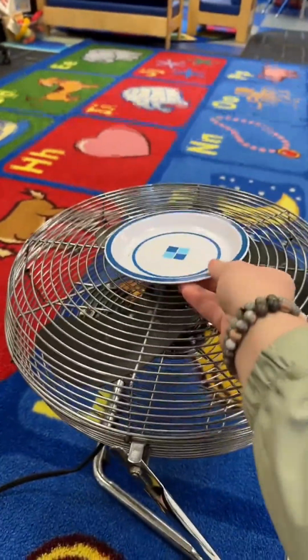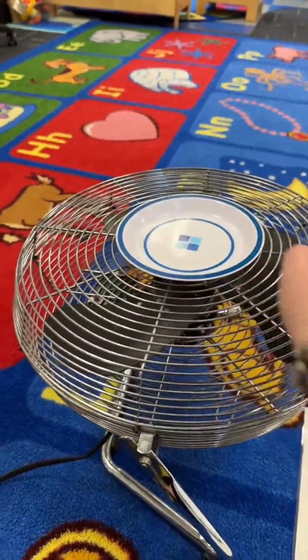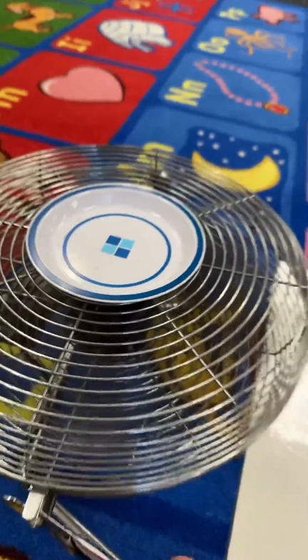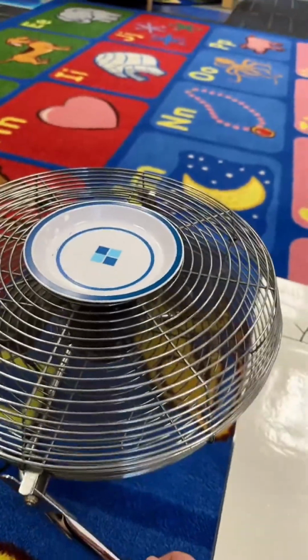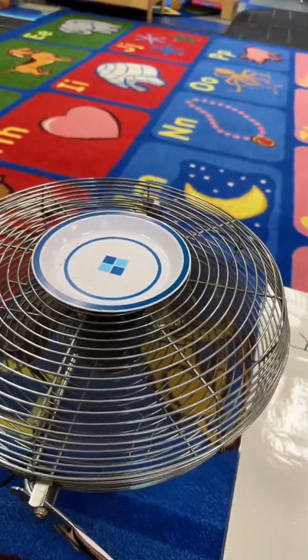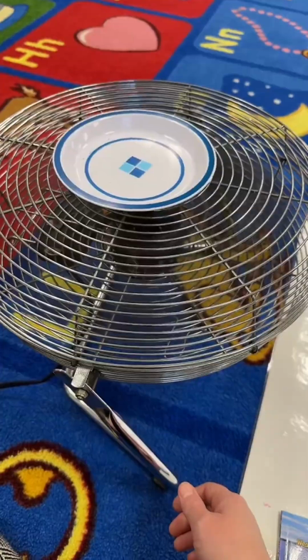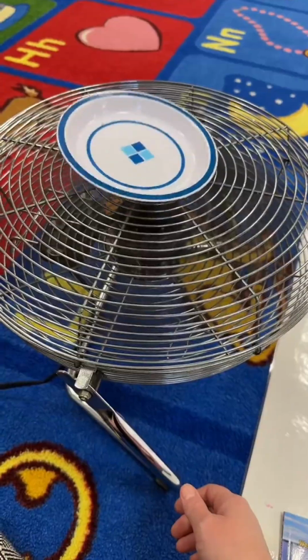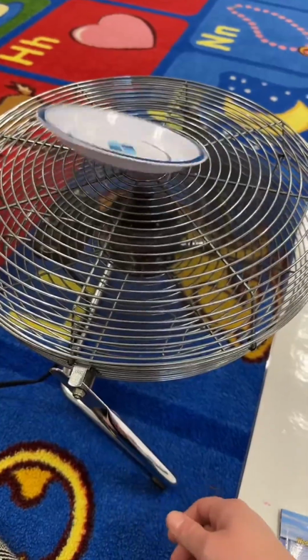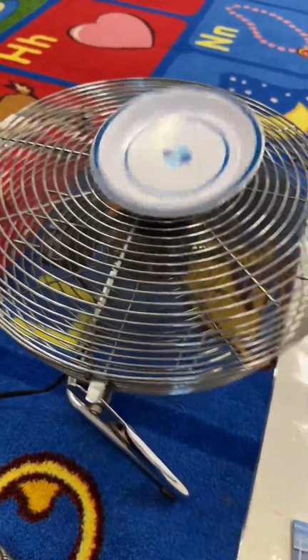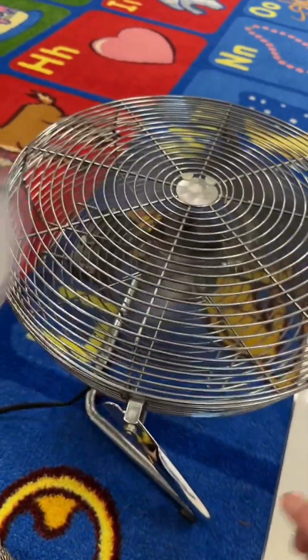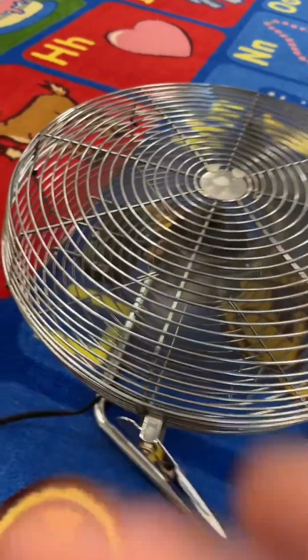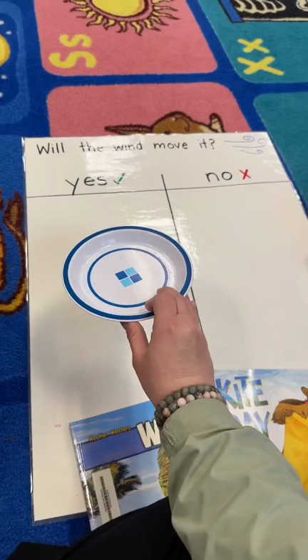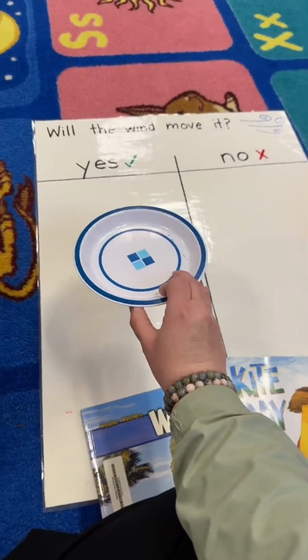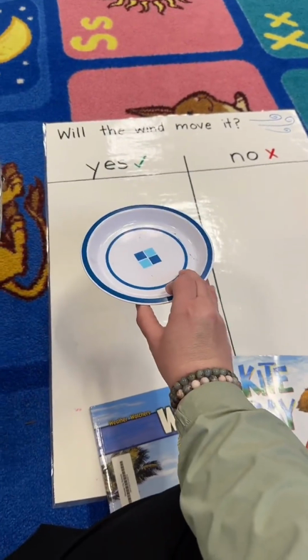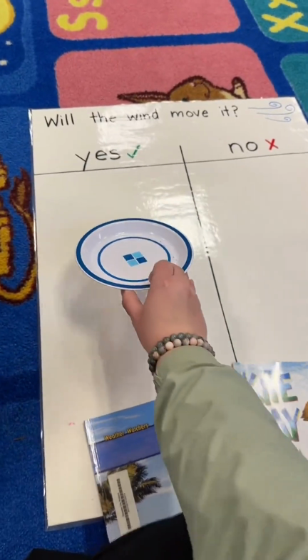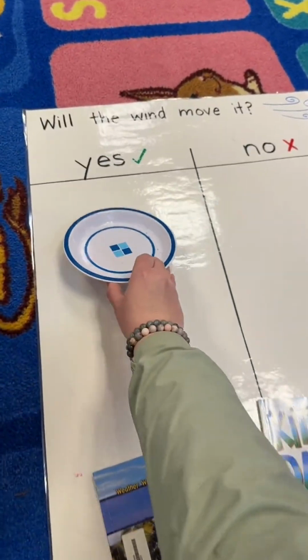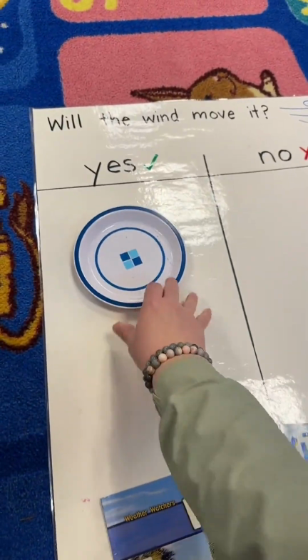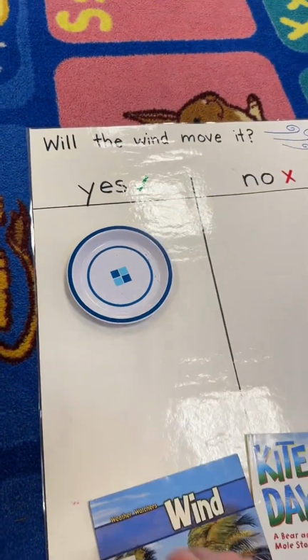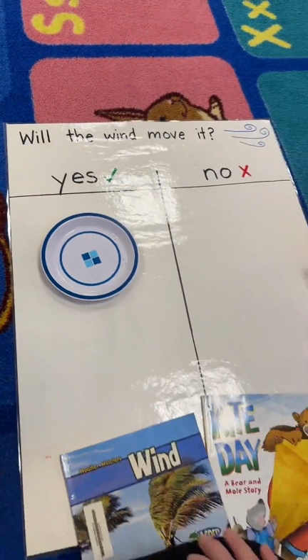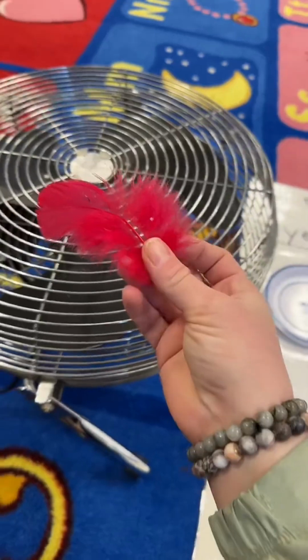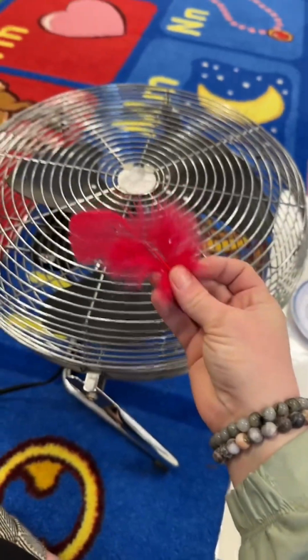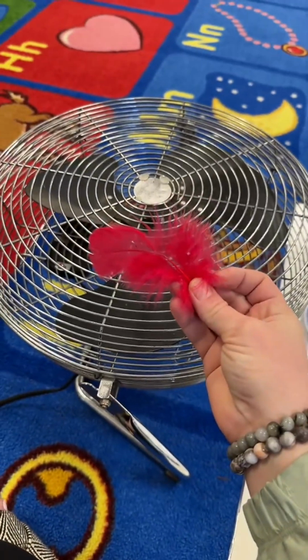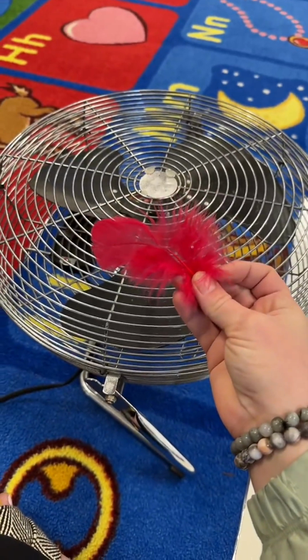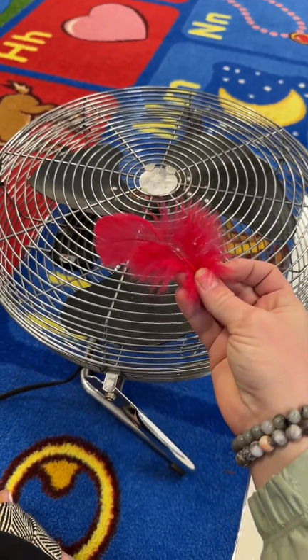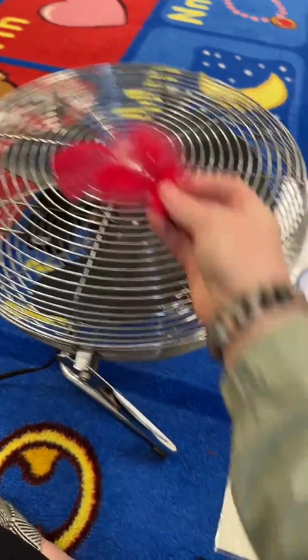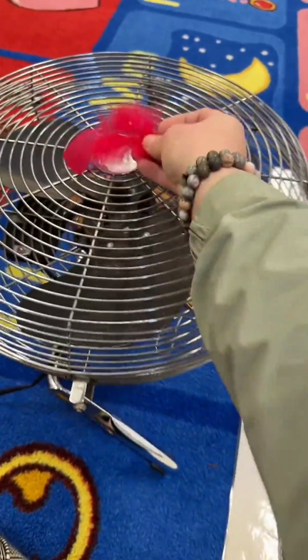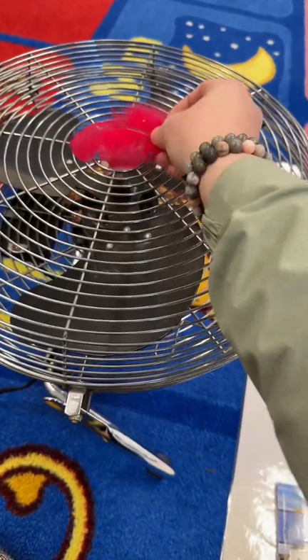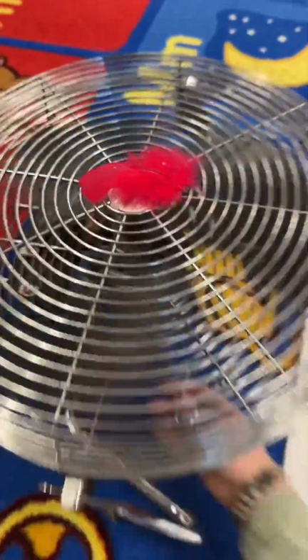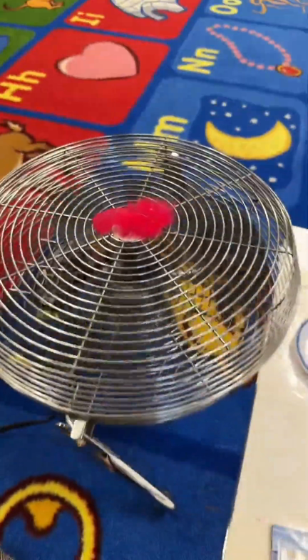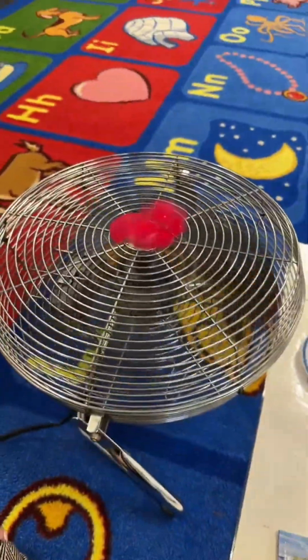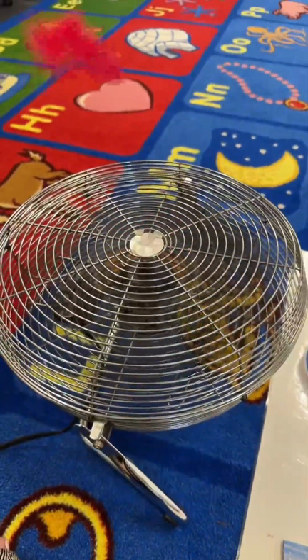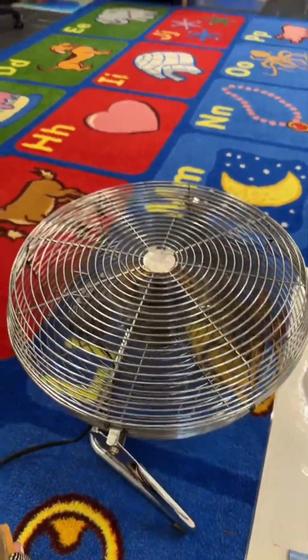For the lesson we're going to make guesses — will the wind move it? Most of my students said no for this one but it did move the plate. Will the wind move the feather? All of my students said yes to this one and then they were giggling like crazy watching it fly.